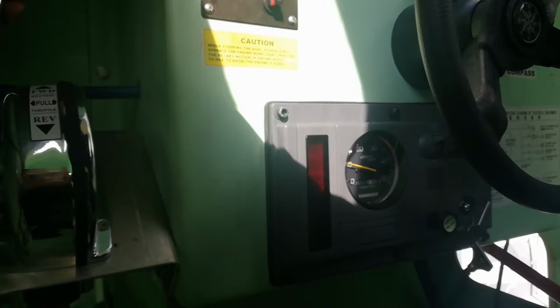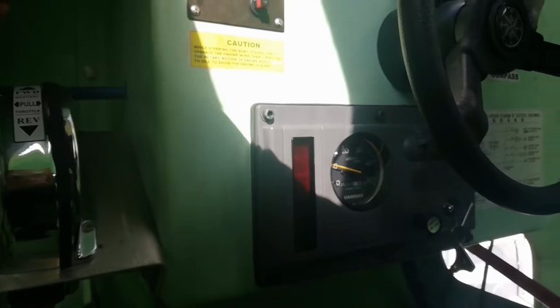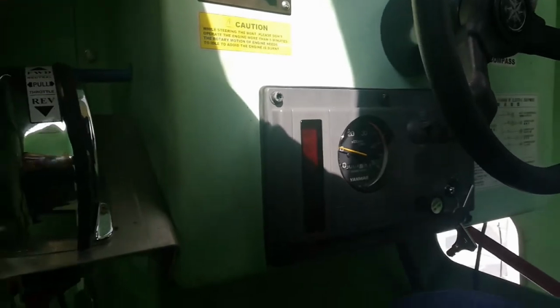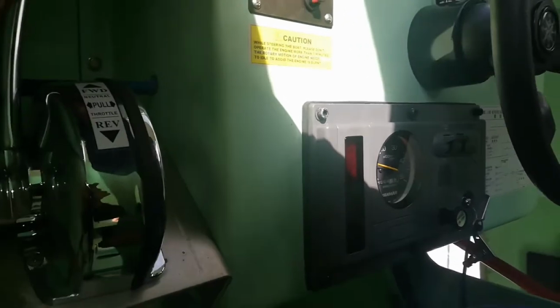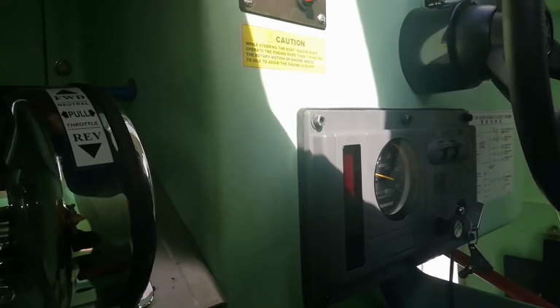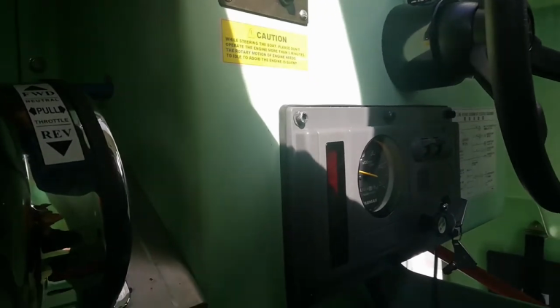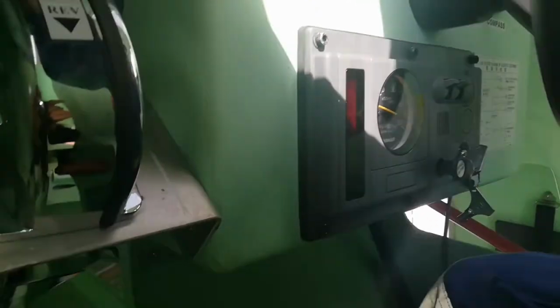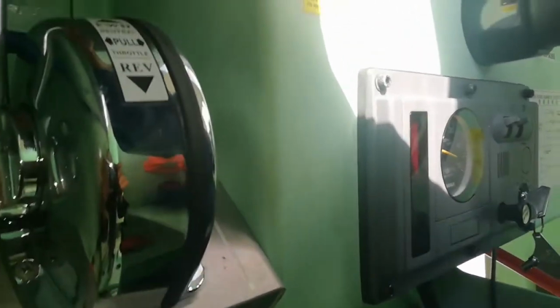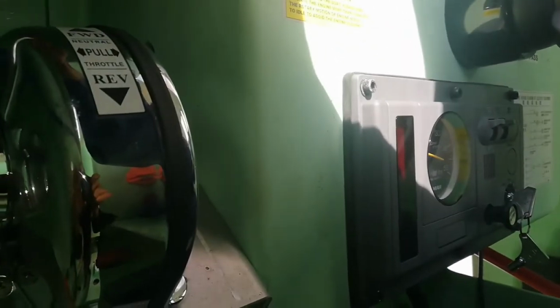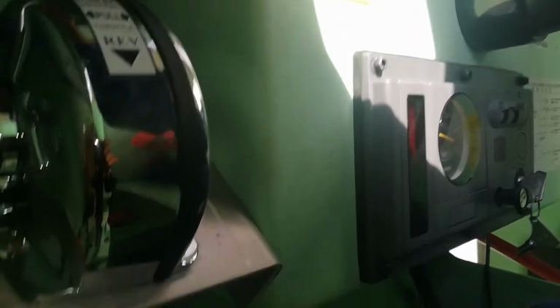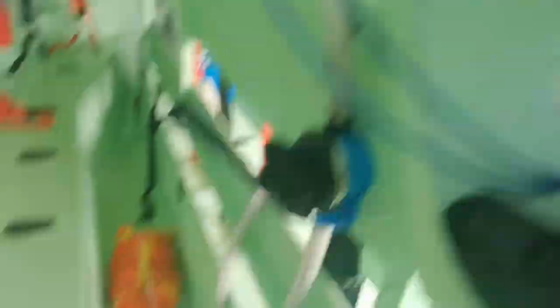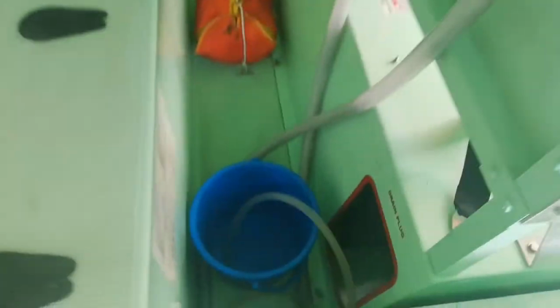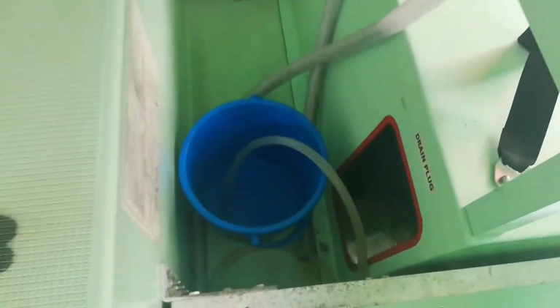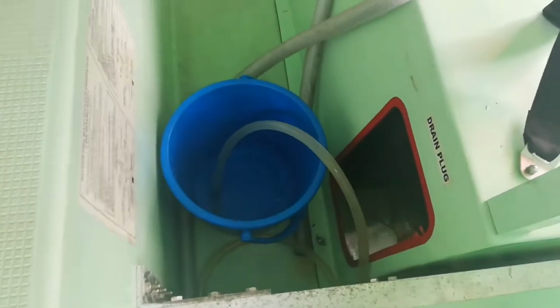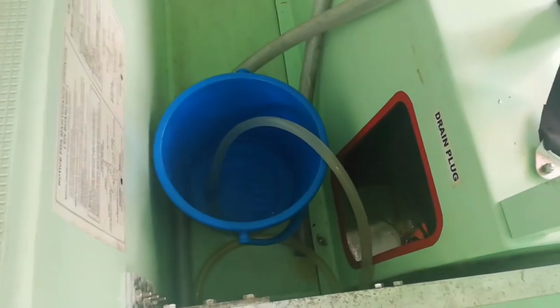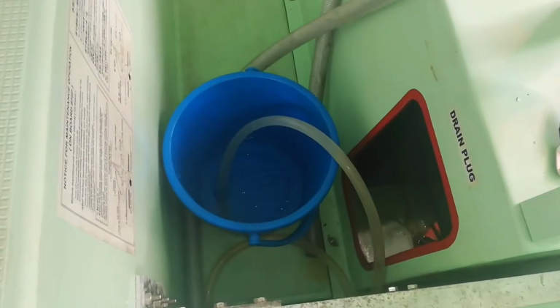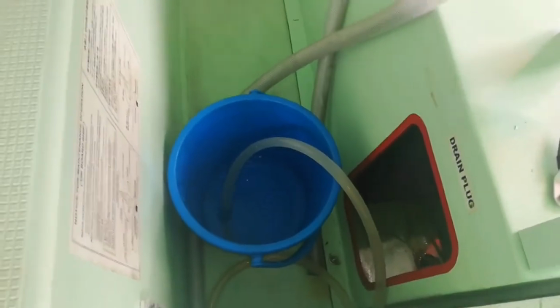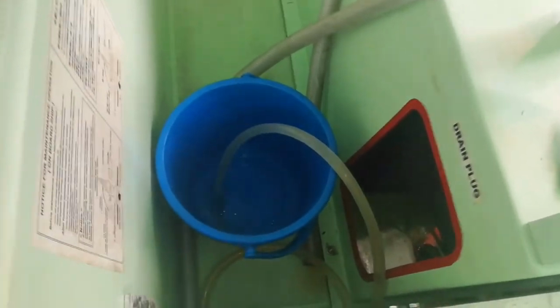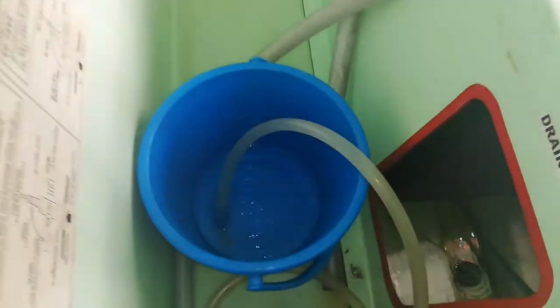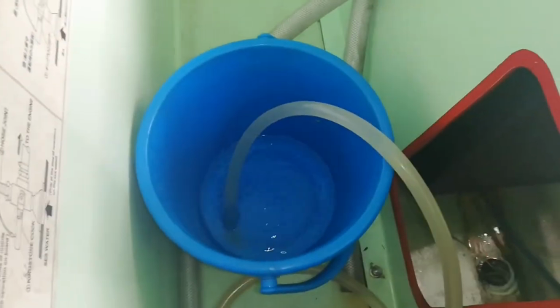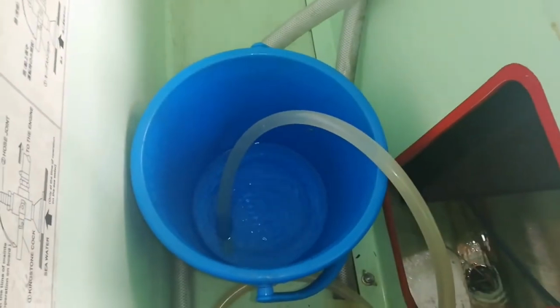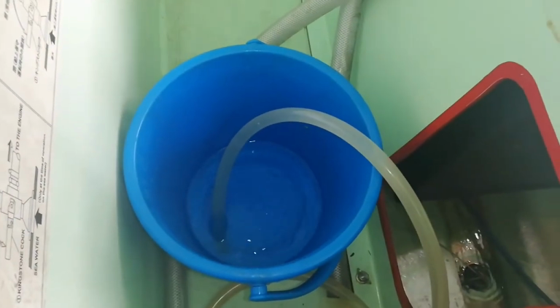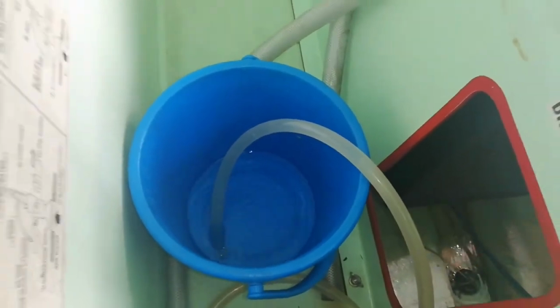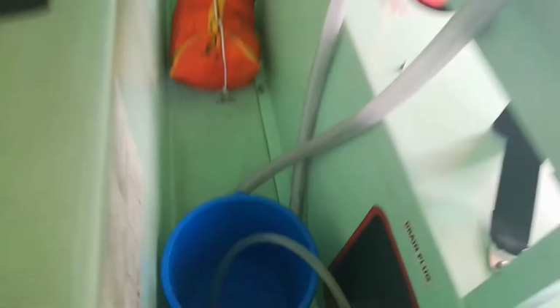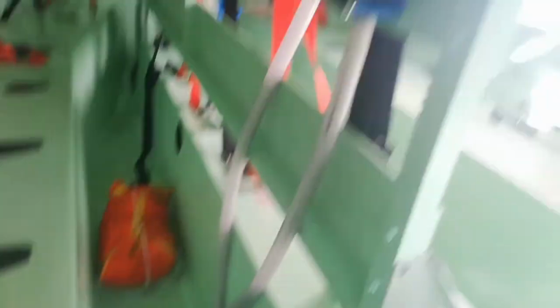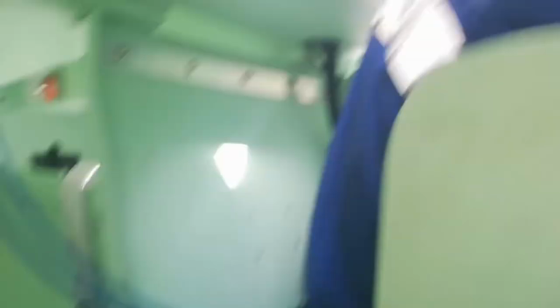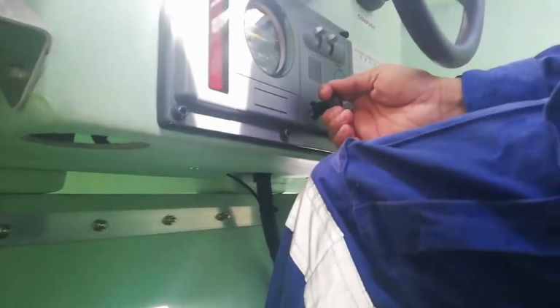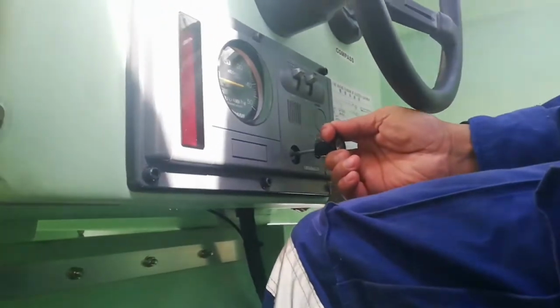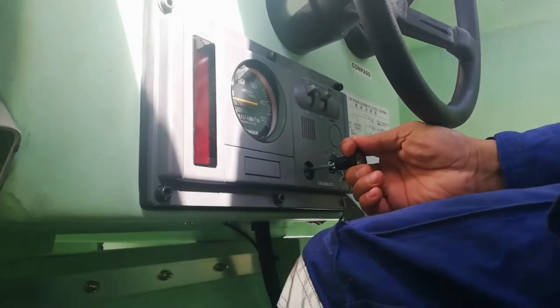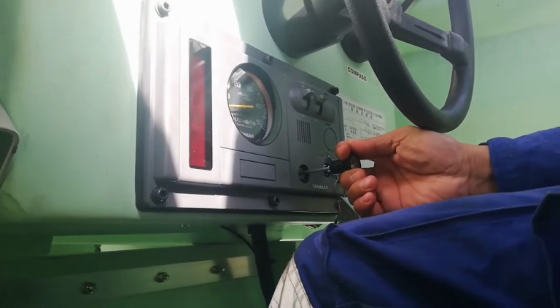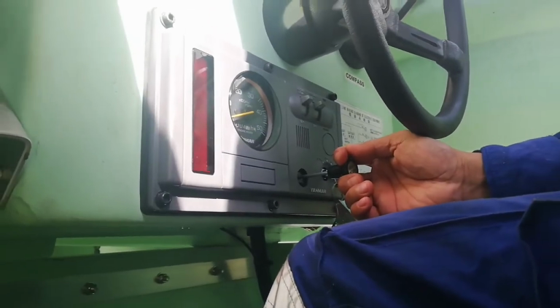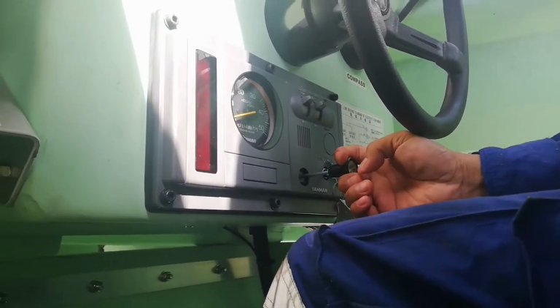Testing ahead and astern revolution. Pulling up this lever, turn off the engine.